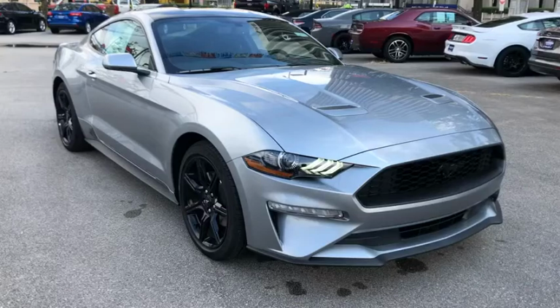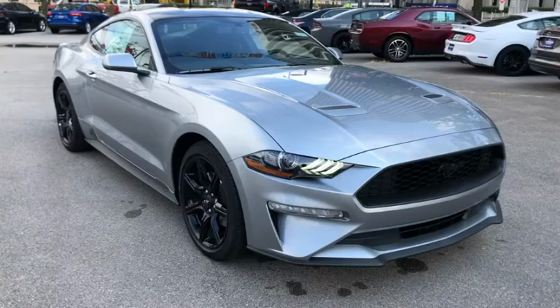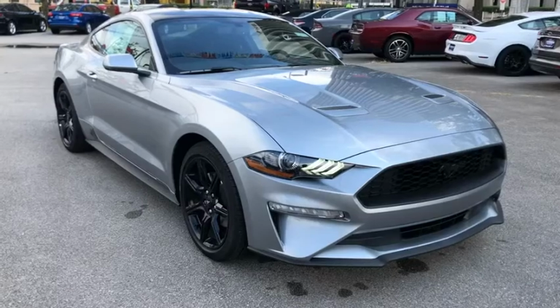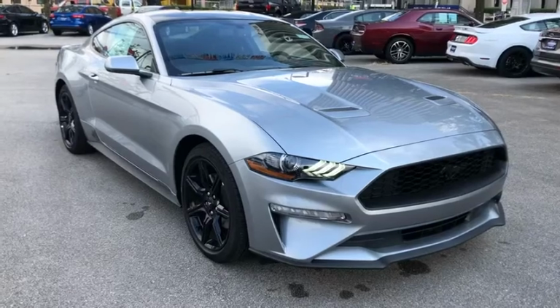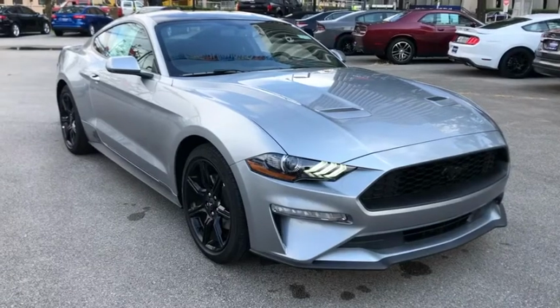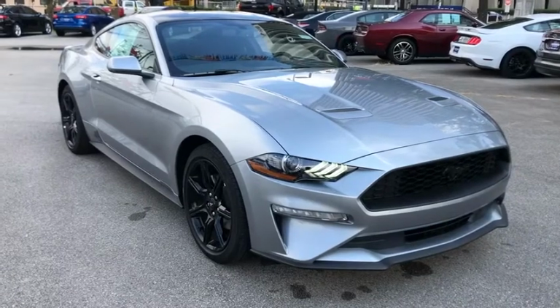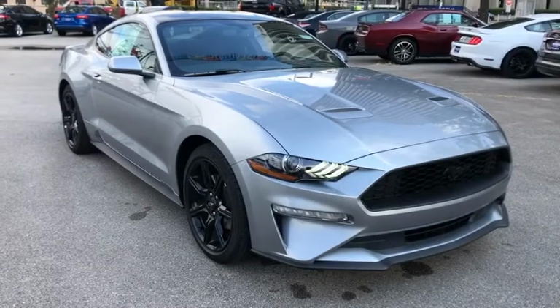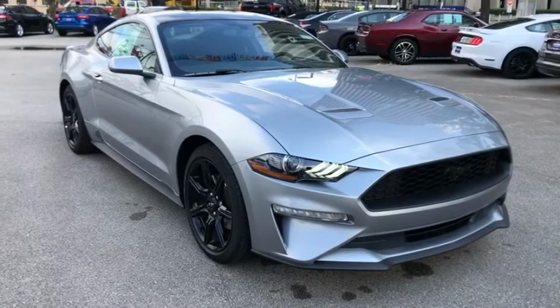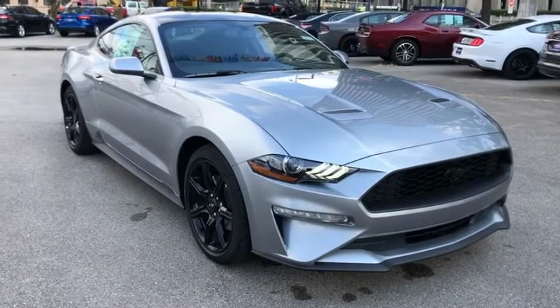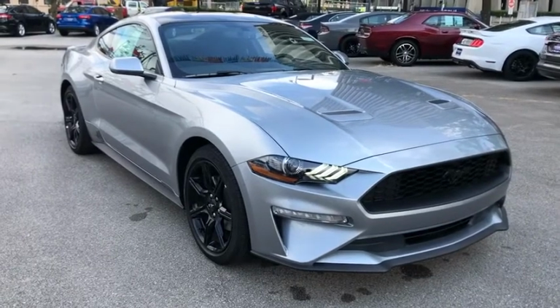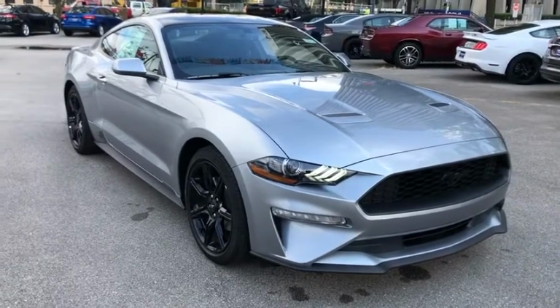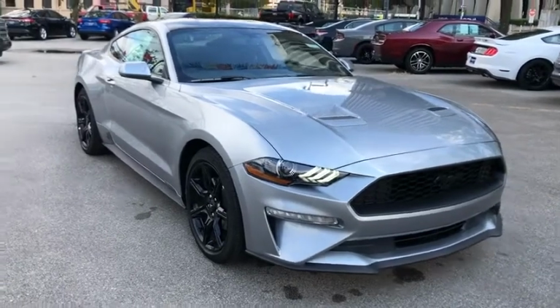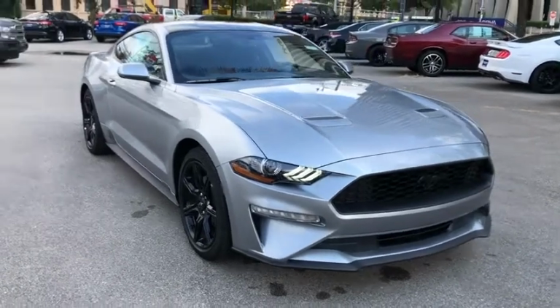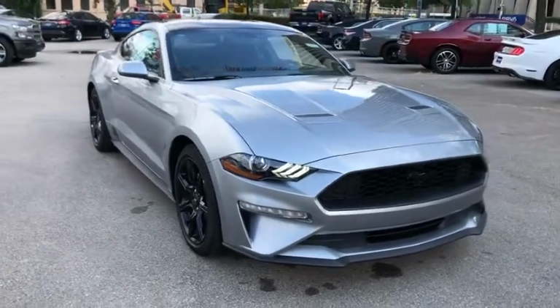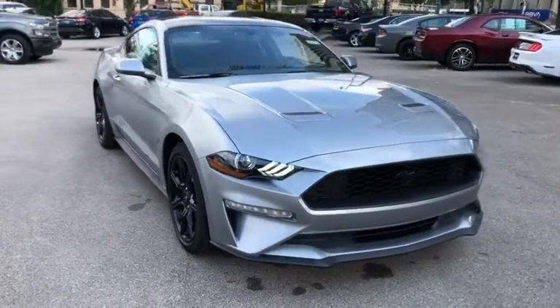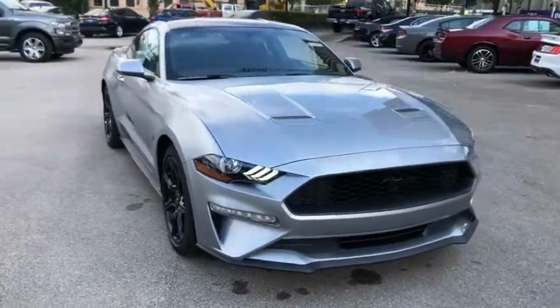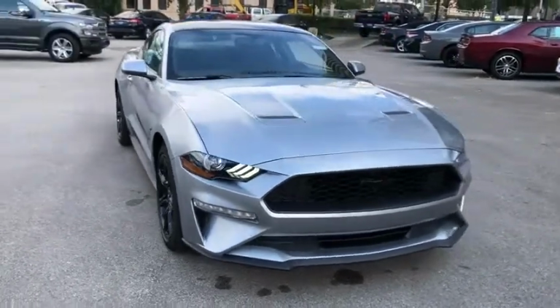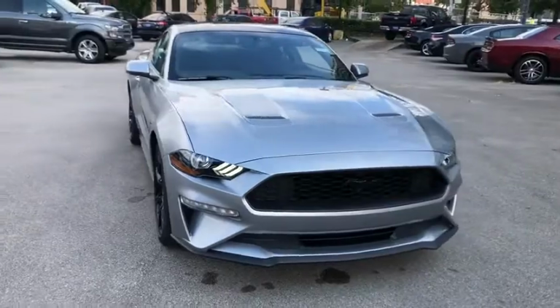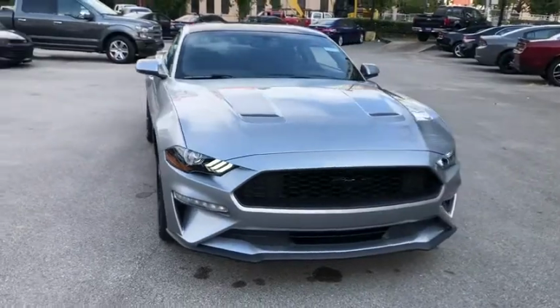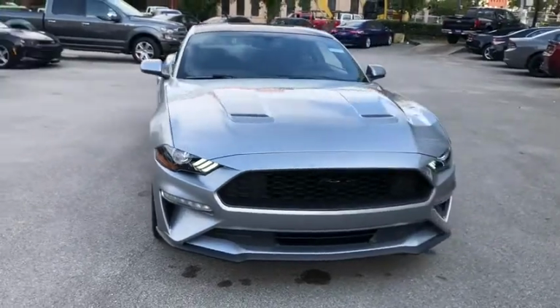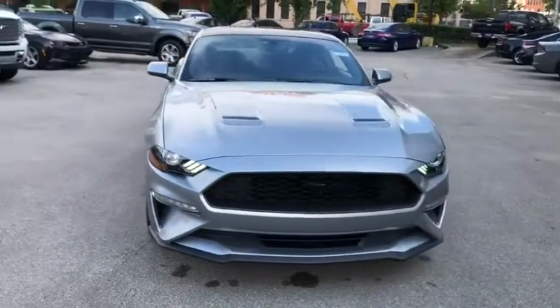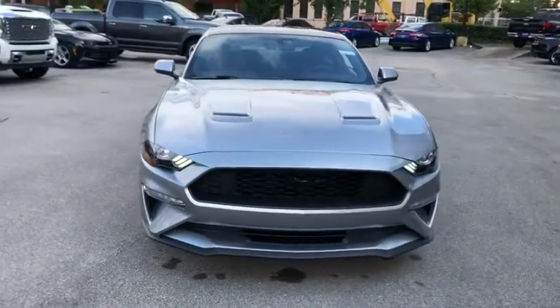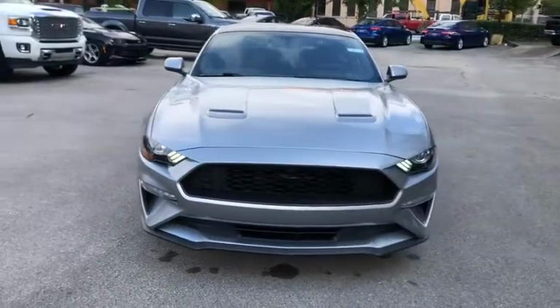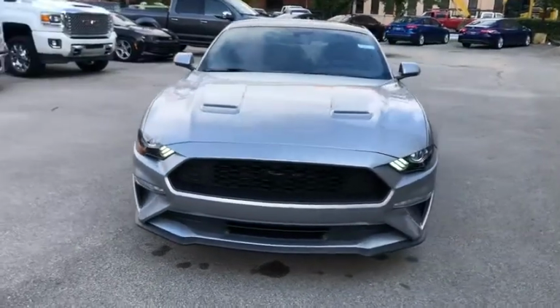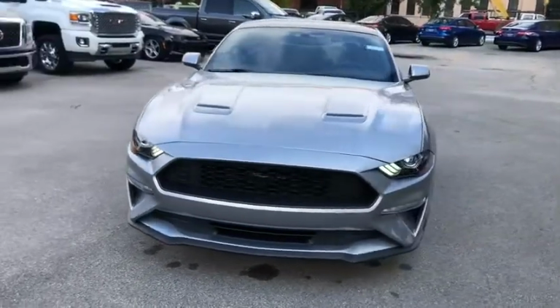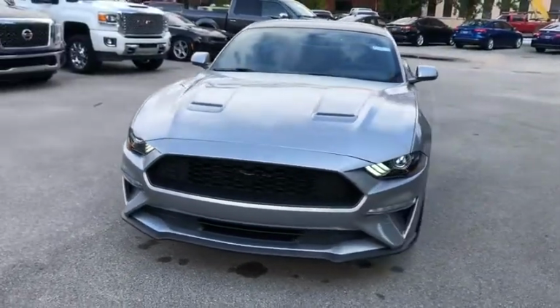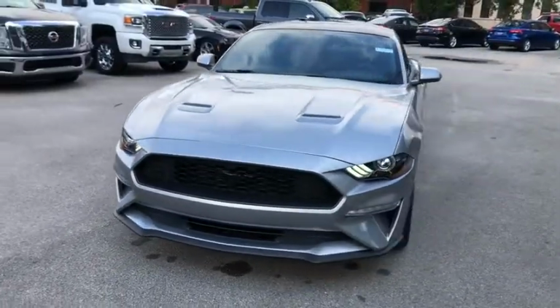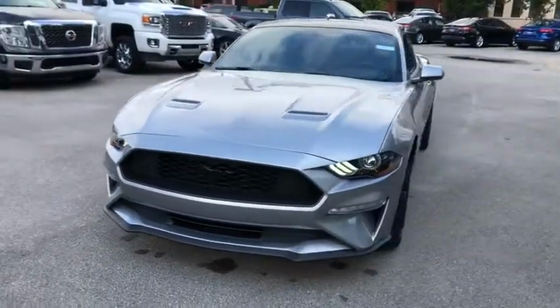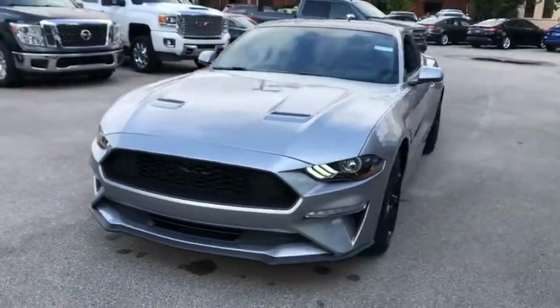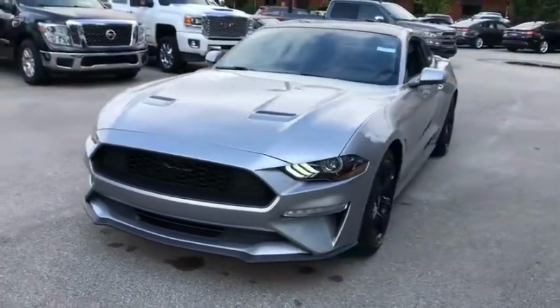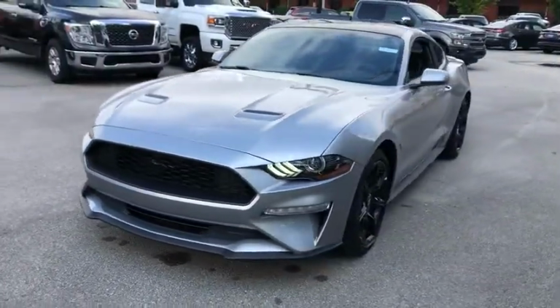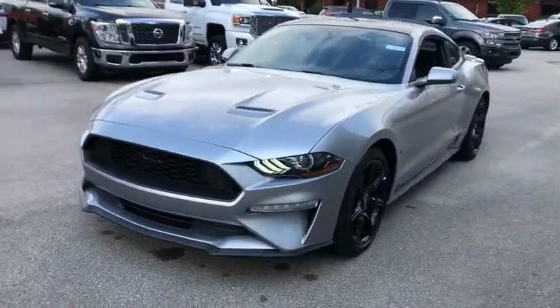Stop by and take a look at the 2020 Ford Mustang. The Mustang is race-worthy and ready for the track. Here are some of this vehicle's great options.